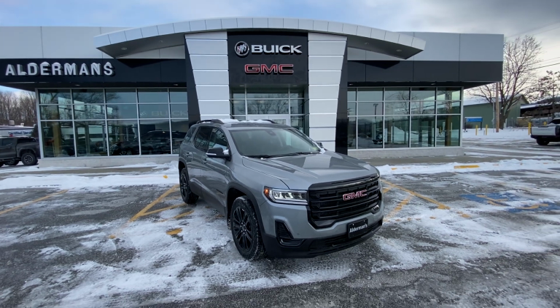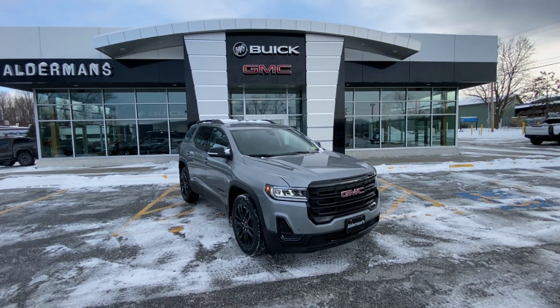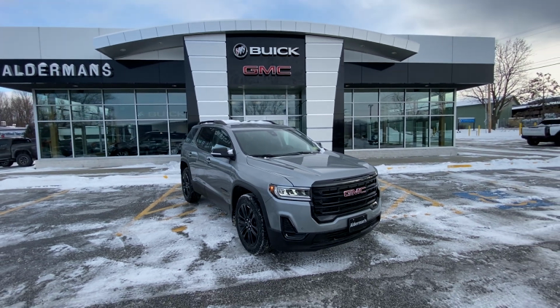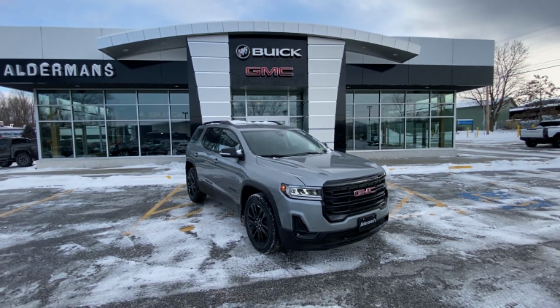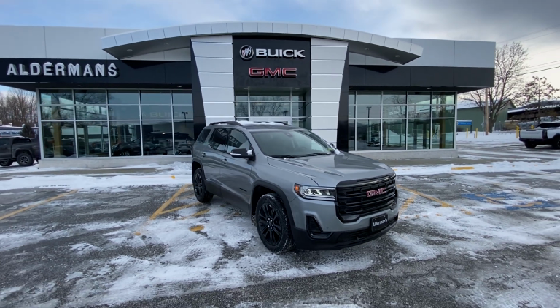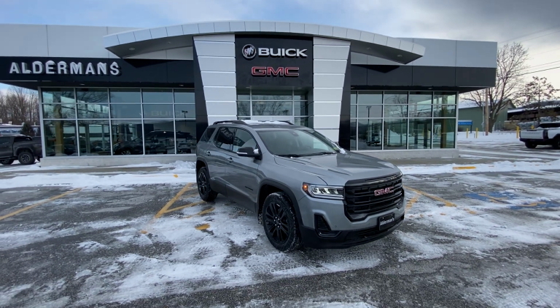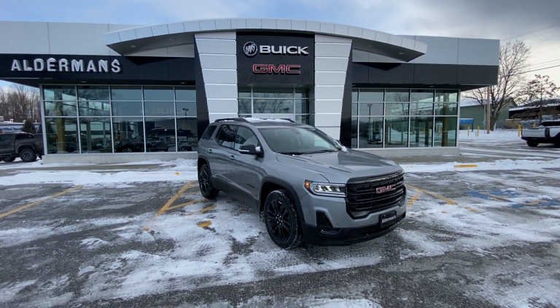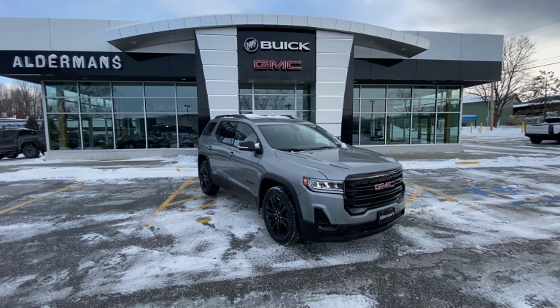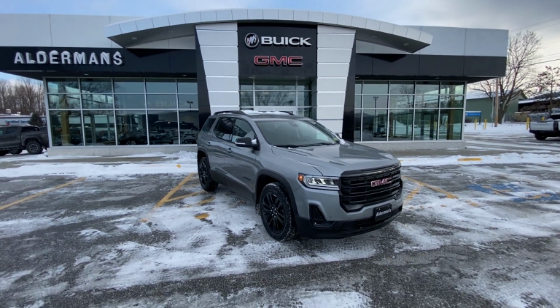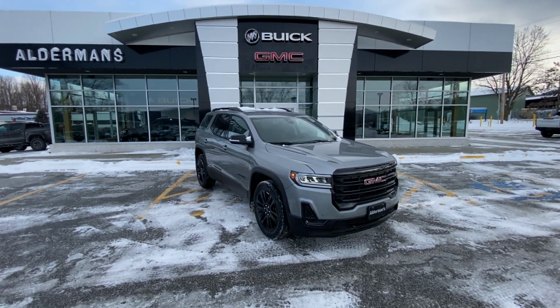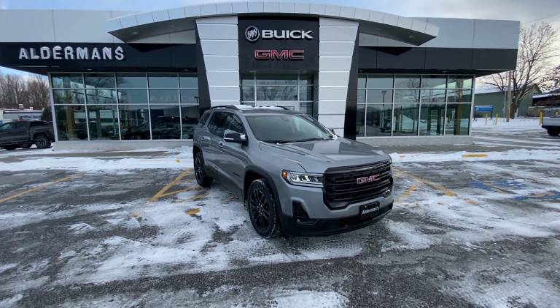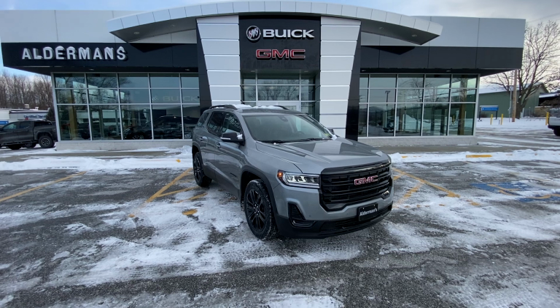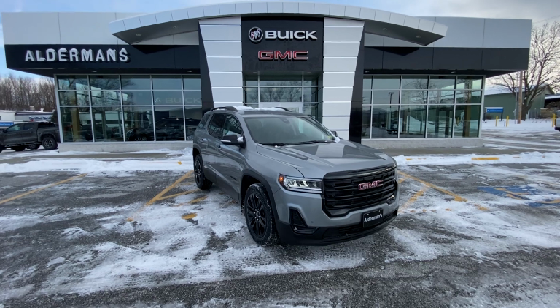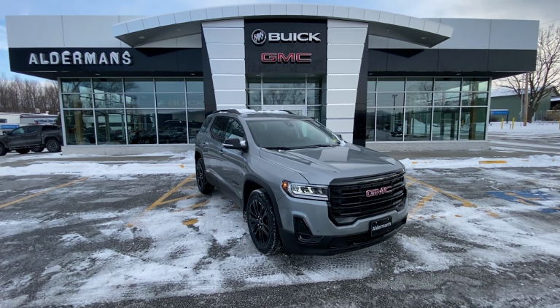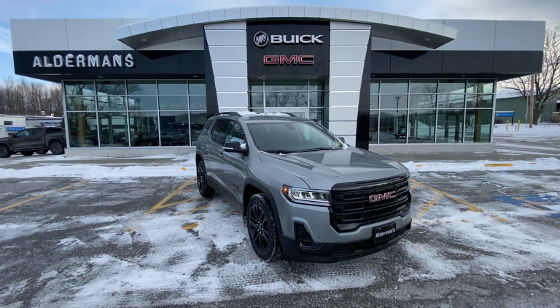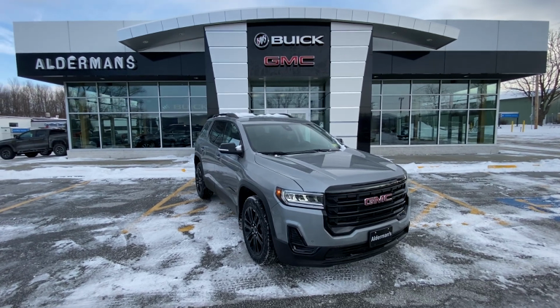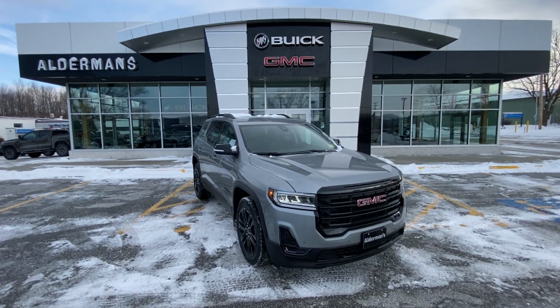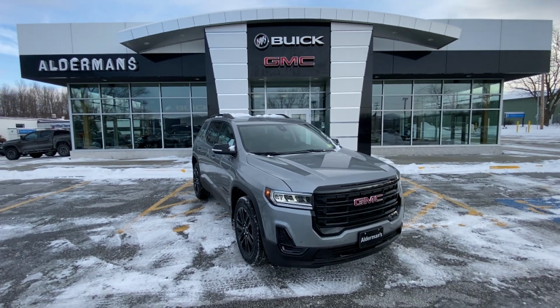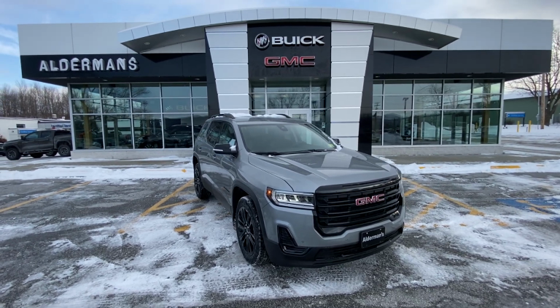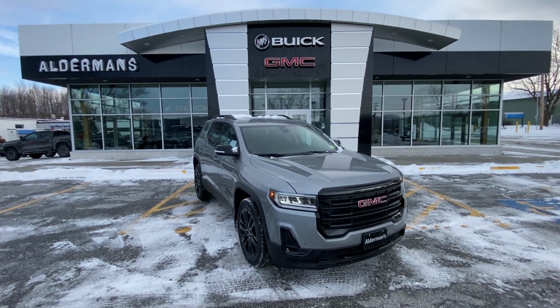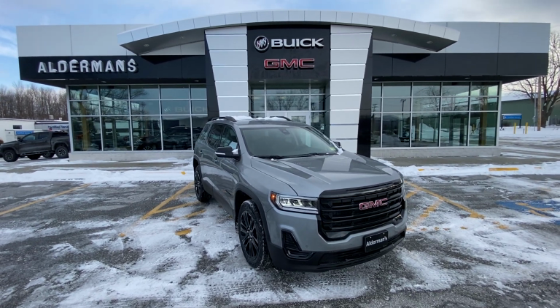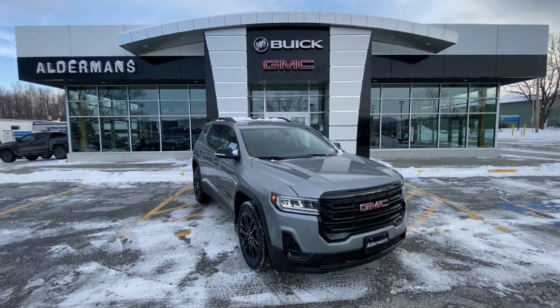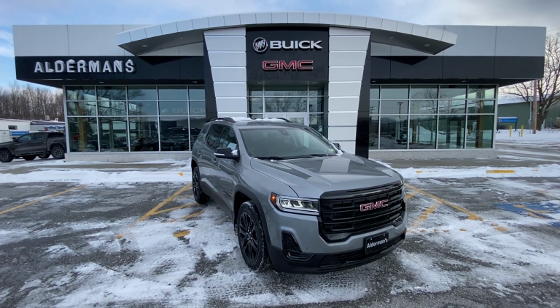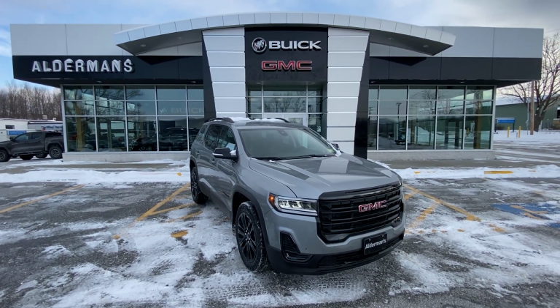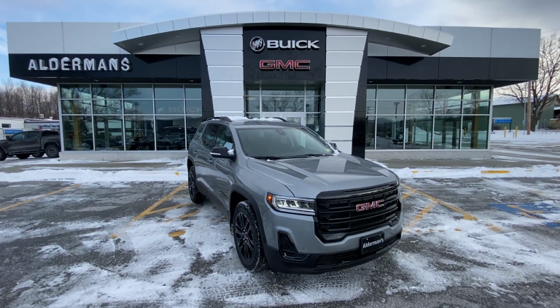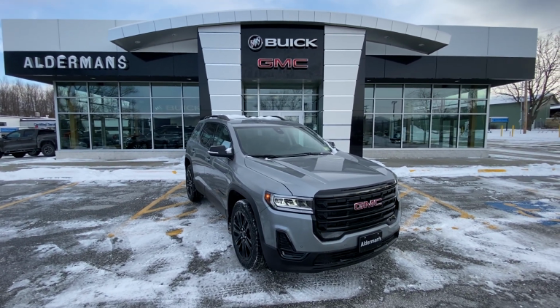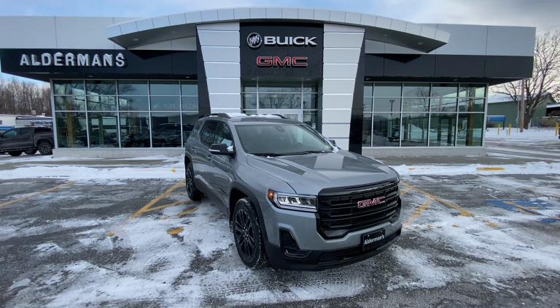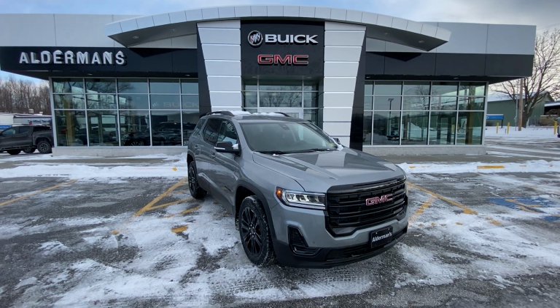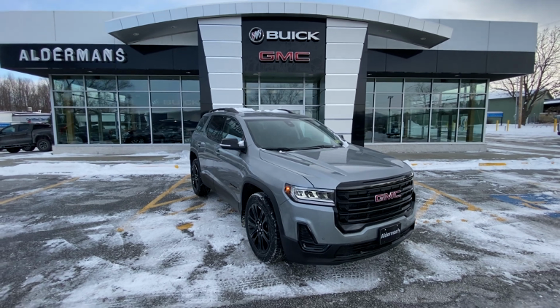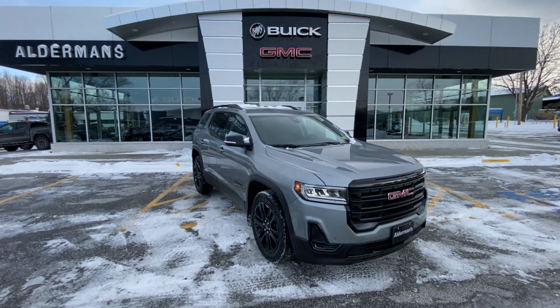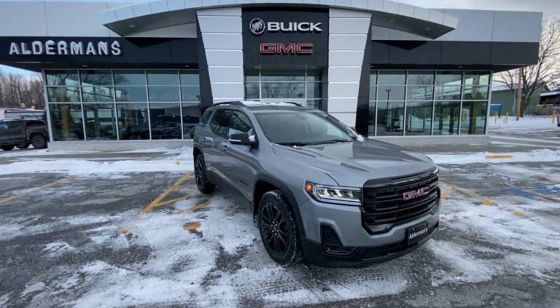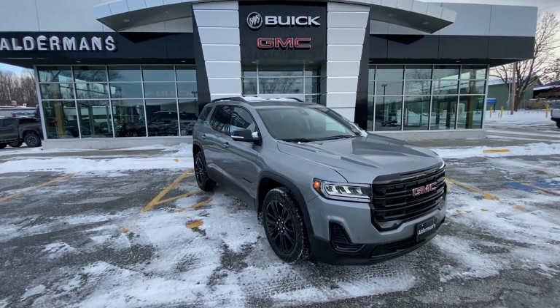We appreciate your inquiry on this beautiful SUV. Super excited to show you this thing today. This is our 2023 GMC Acadia SLE — that does stand for Special Luxury Edition. I'm going to show you exactly what makes this thing luxurious.